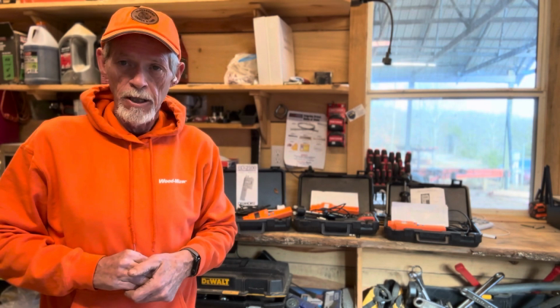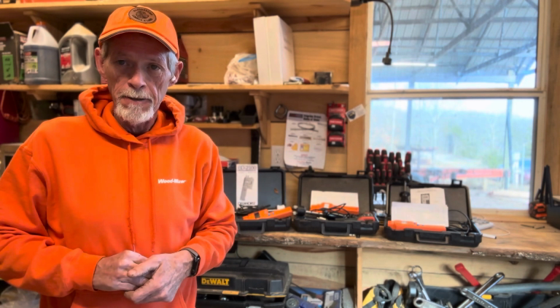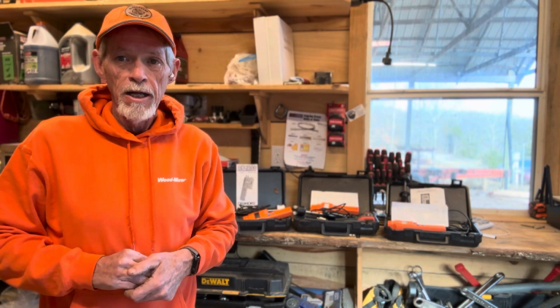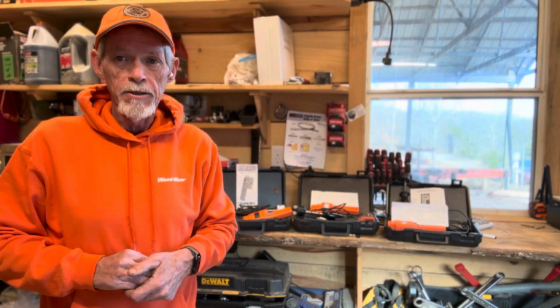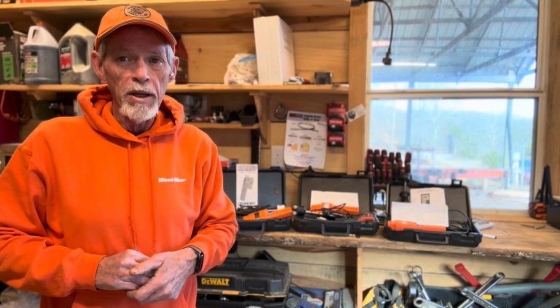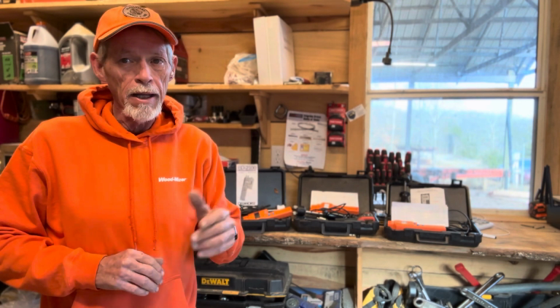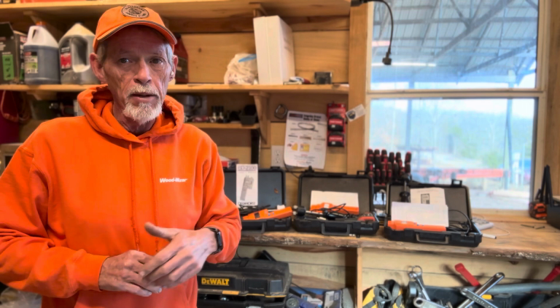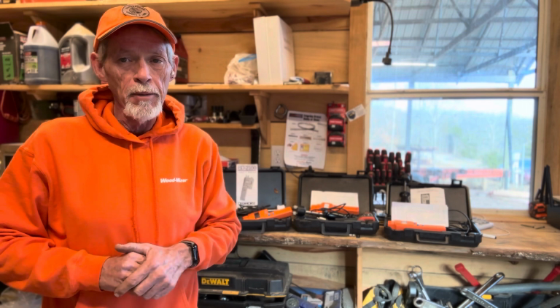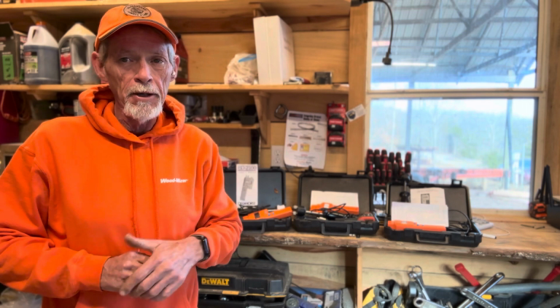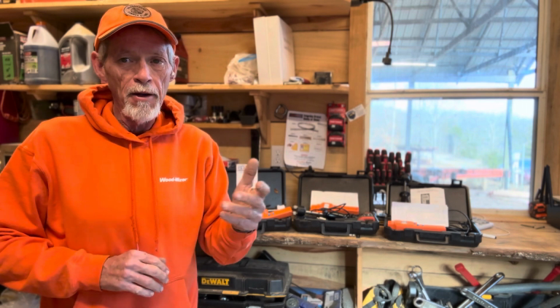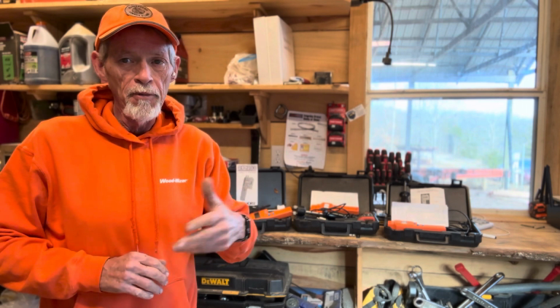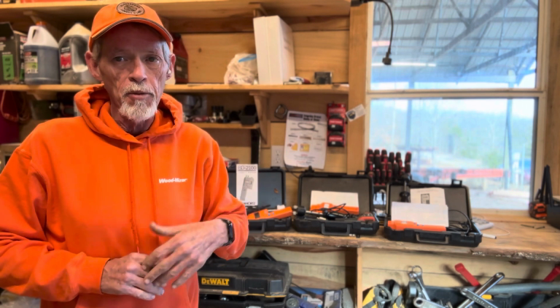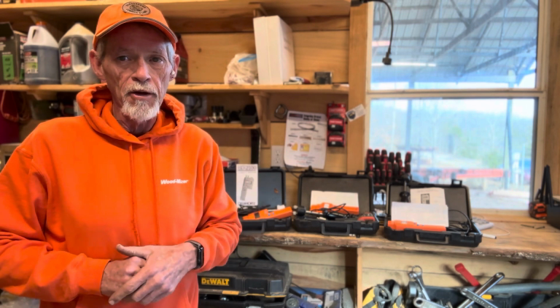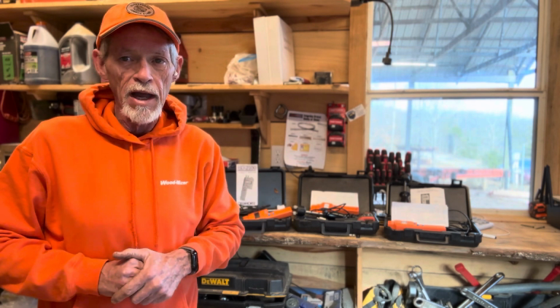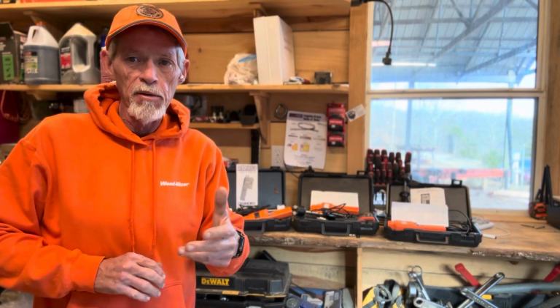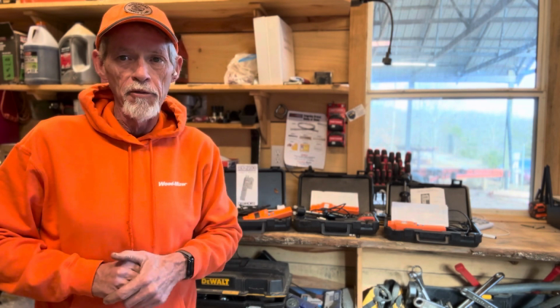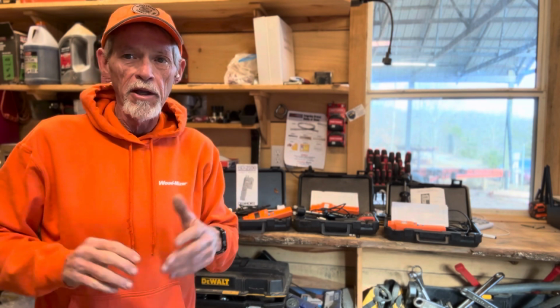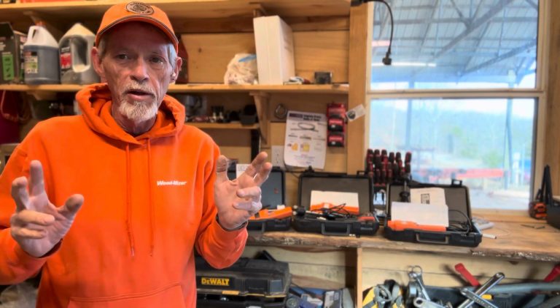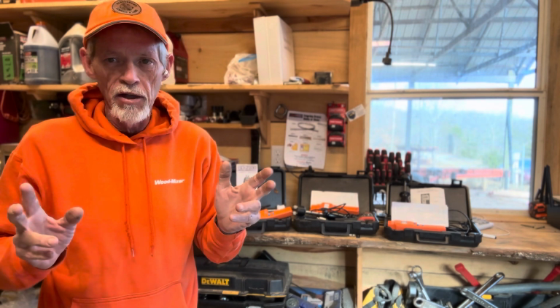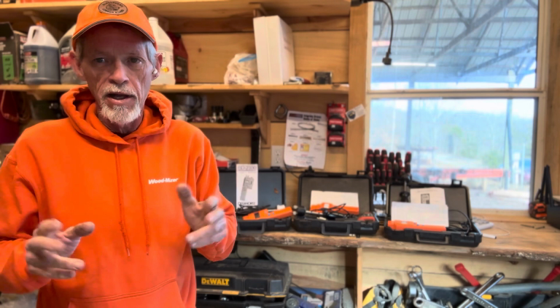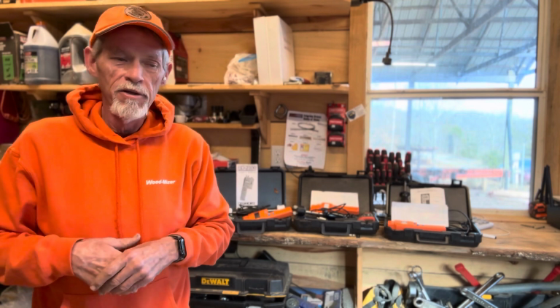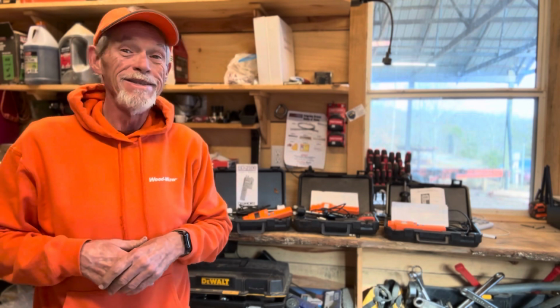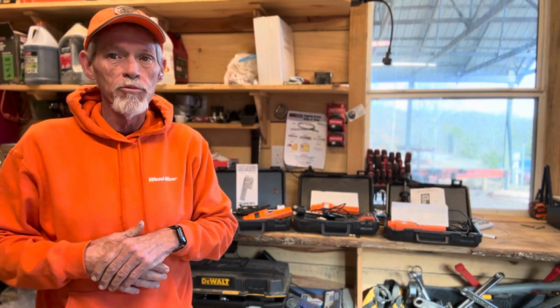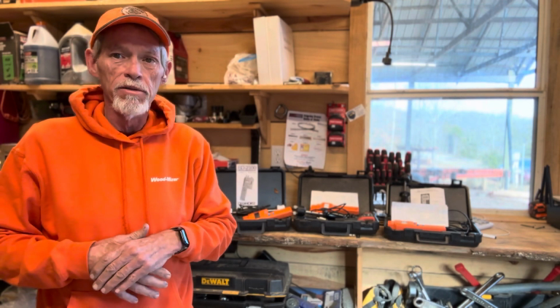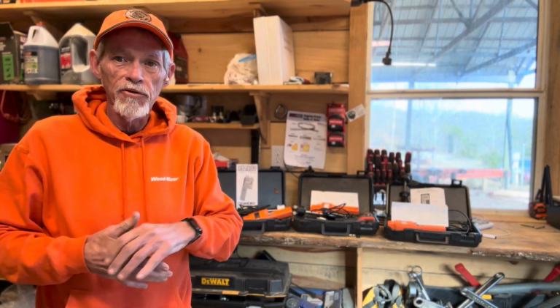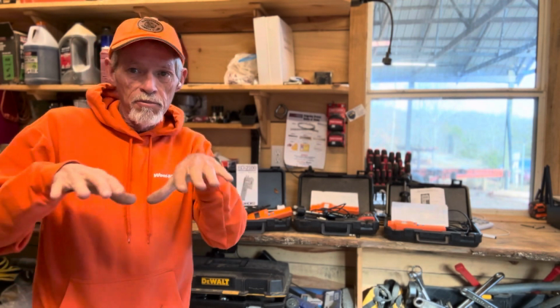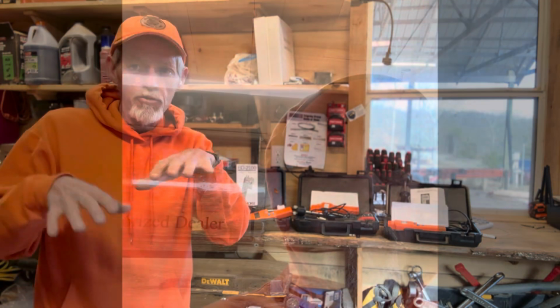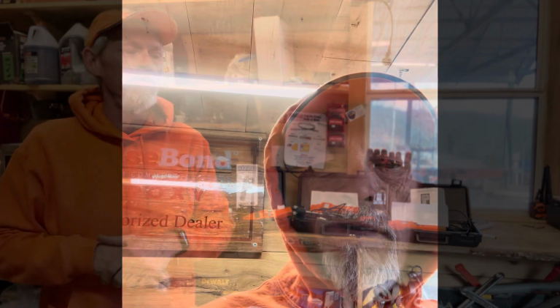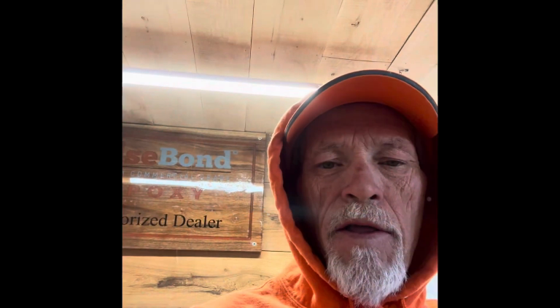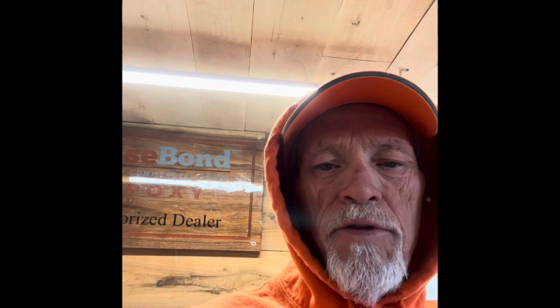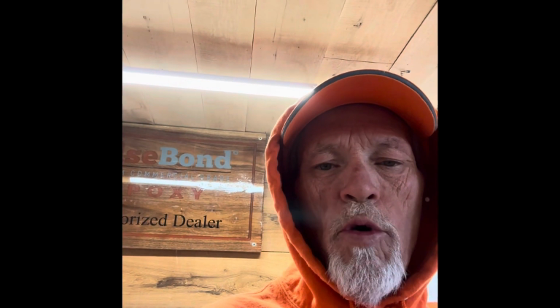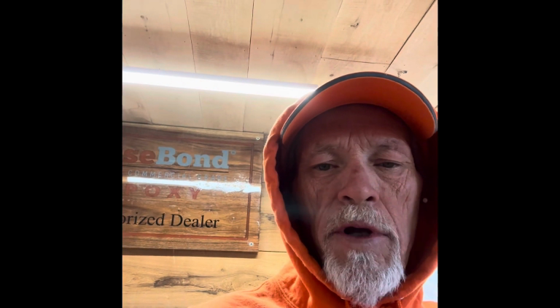Don't be like a lot of people who come in here a couple of months after having a table built and say, 'Well, they told me it was kiln dried.' It wasn't — because it's bowed and twisted. So now that we've seen the moisture meters, let's go outside and do an experiment on a piece of wood we just took out of the kiln yesterday.